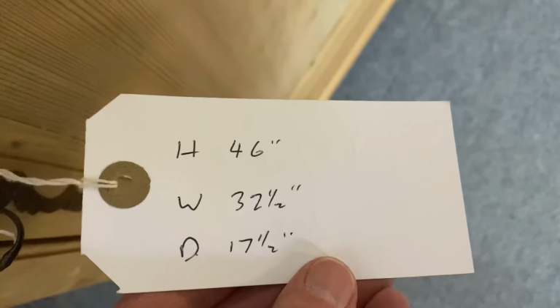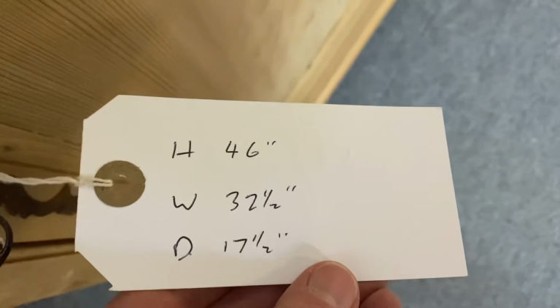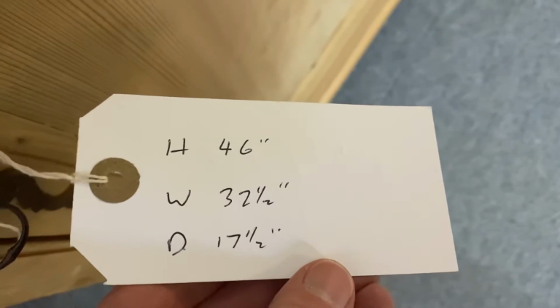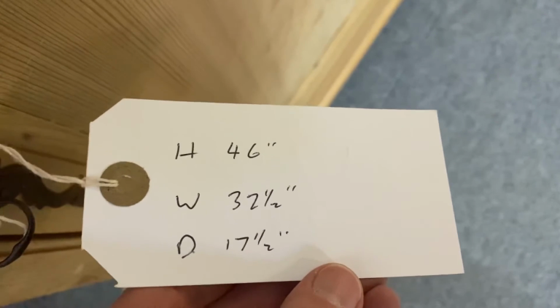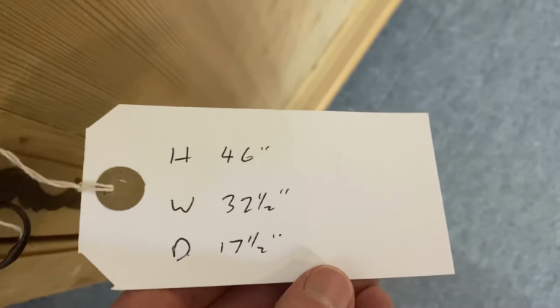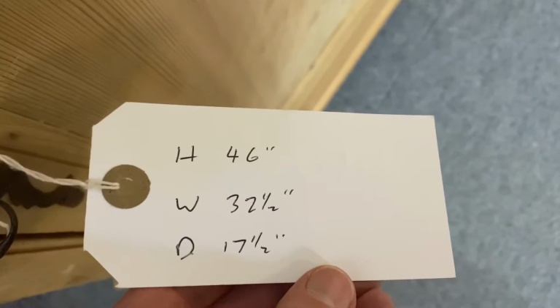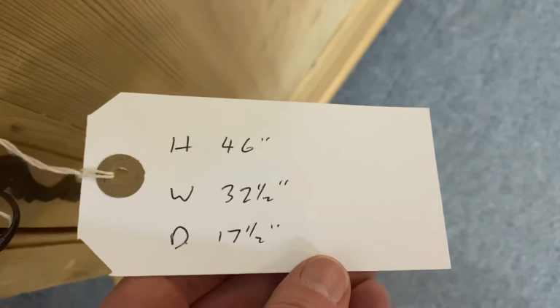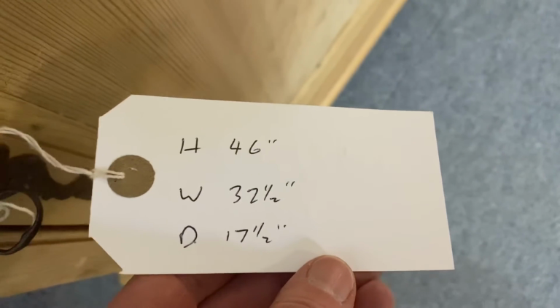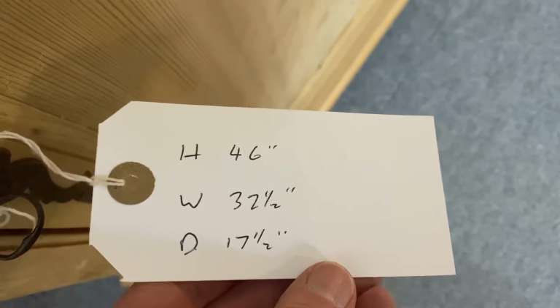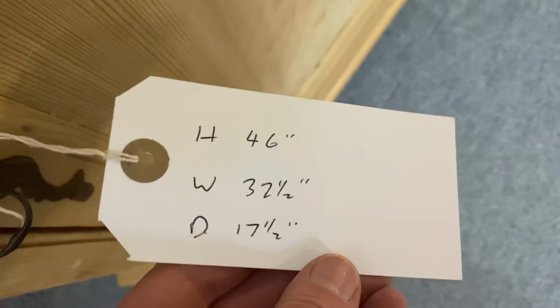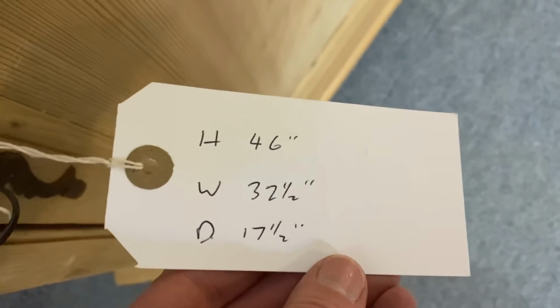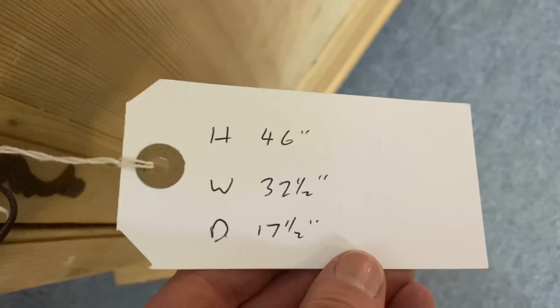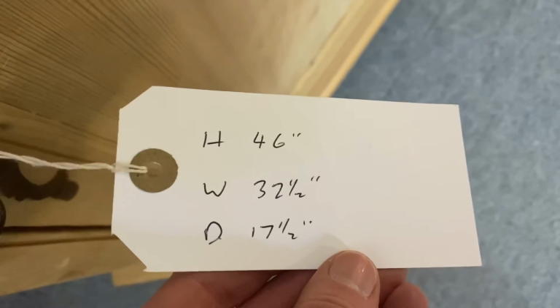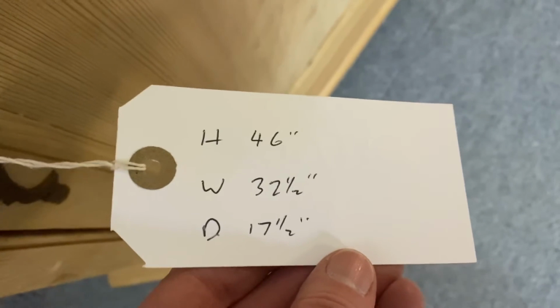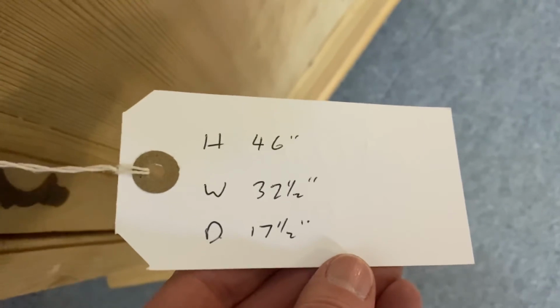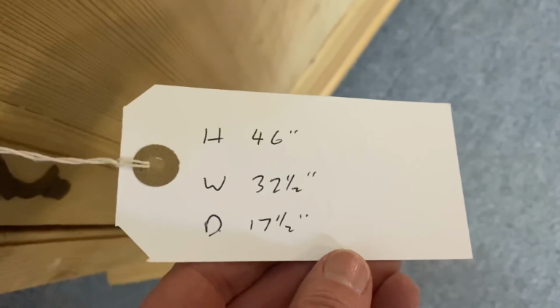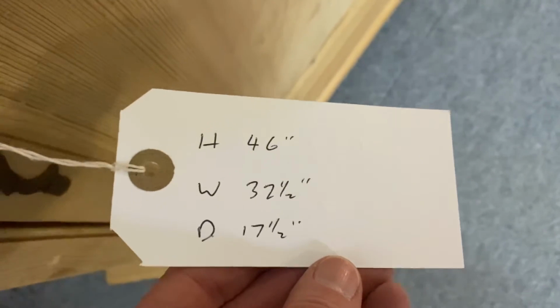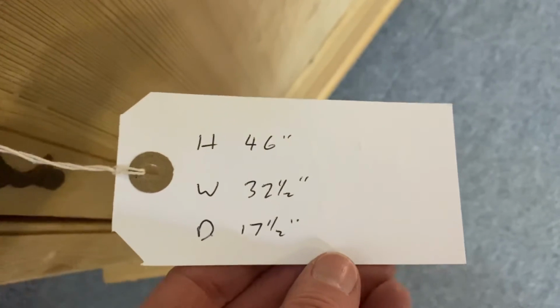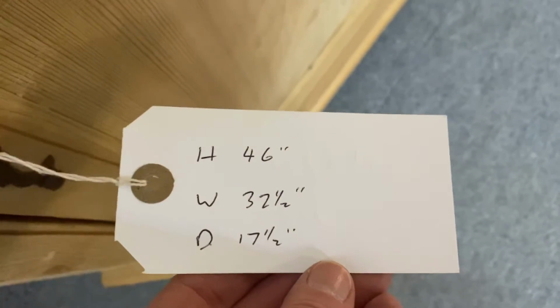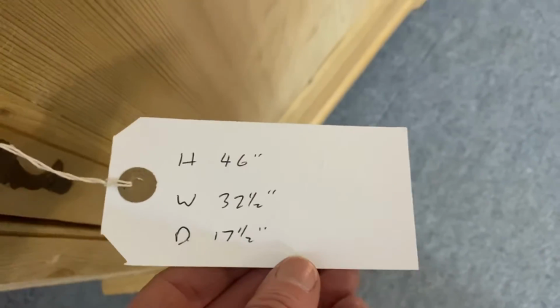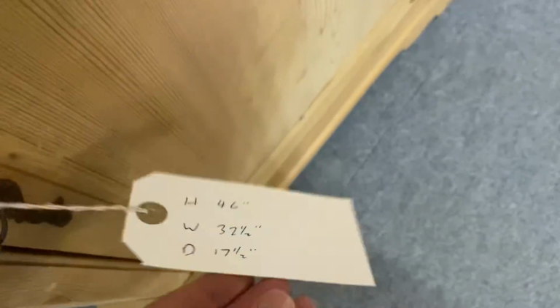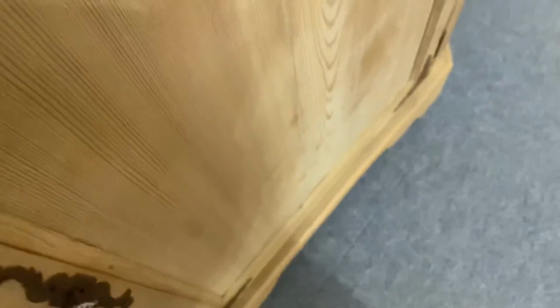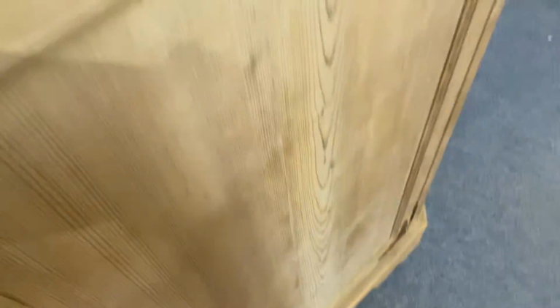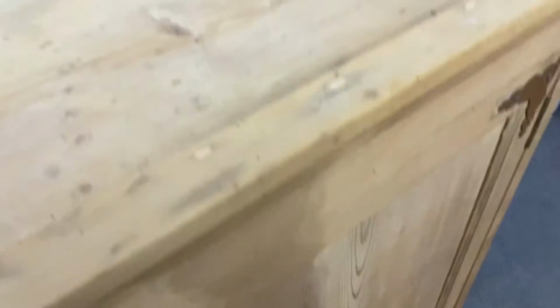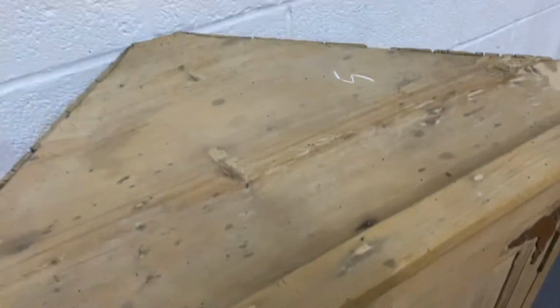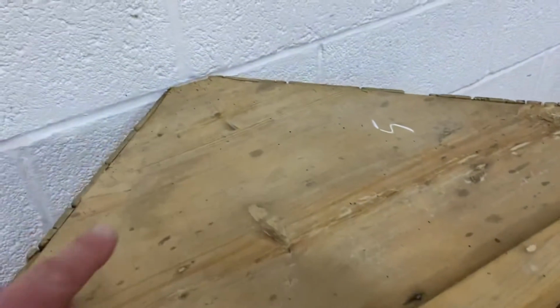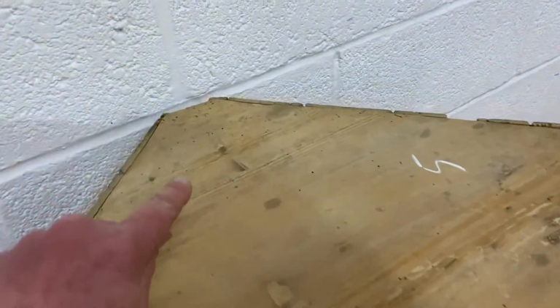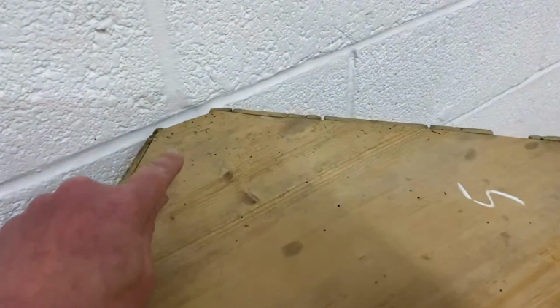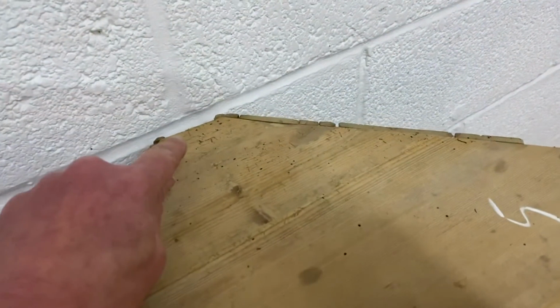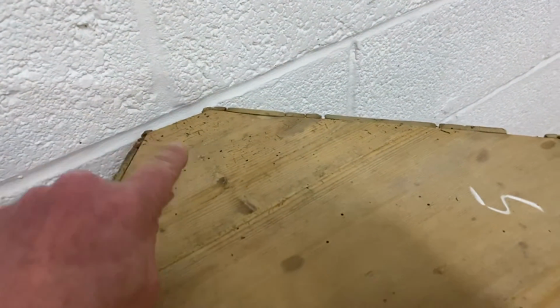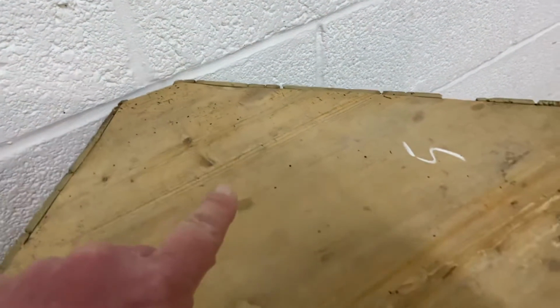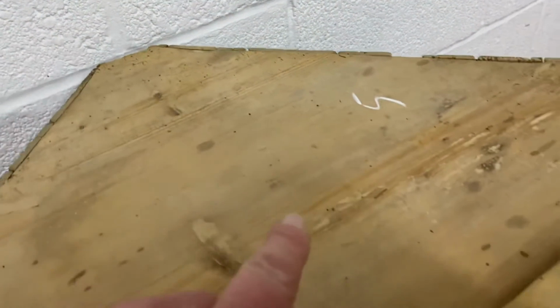It's 46 inches high, 32 and a half inches at its widest point, and the depth is 17 and a half inches — and we take that measurement from the back corner to the front.